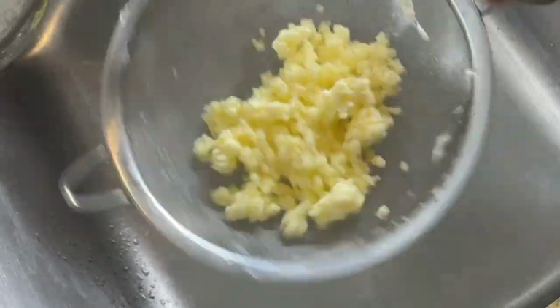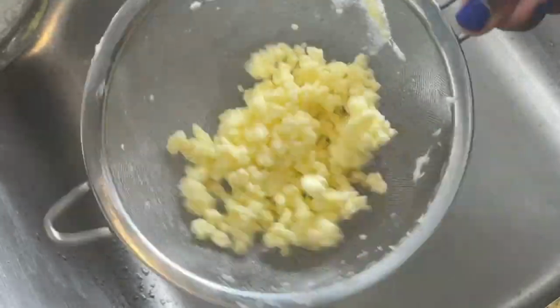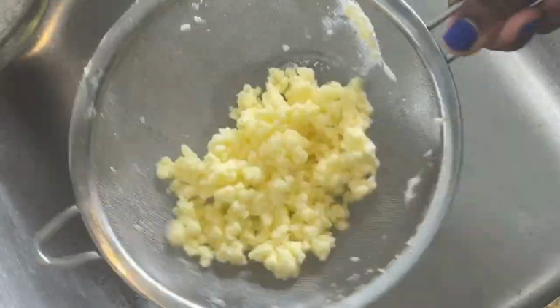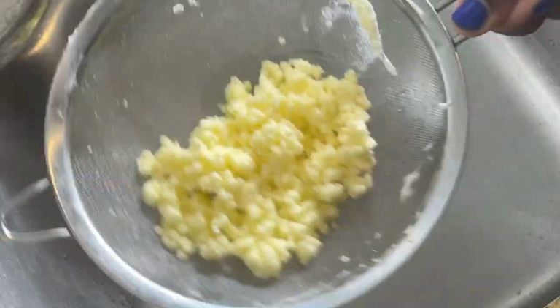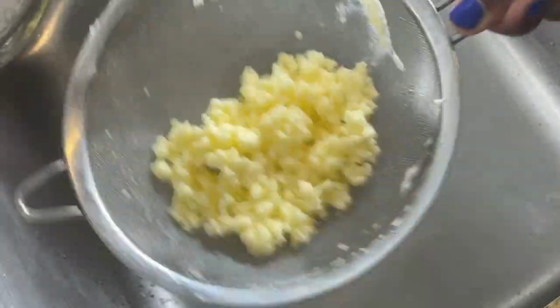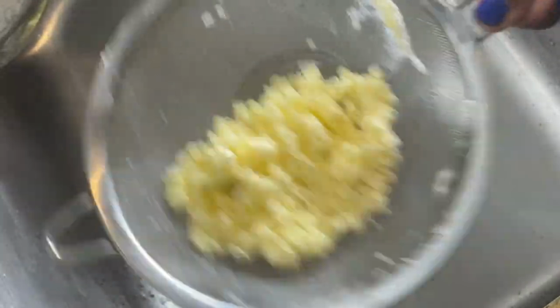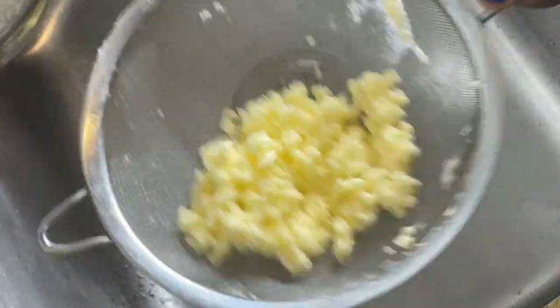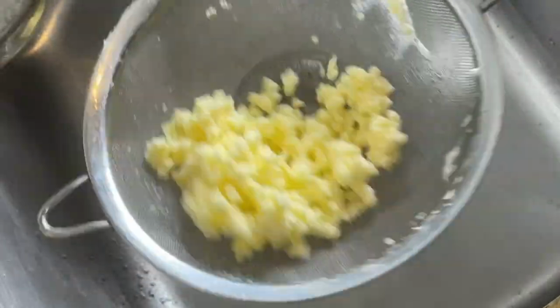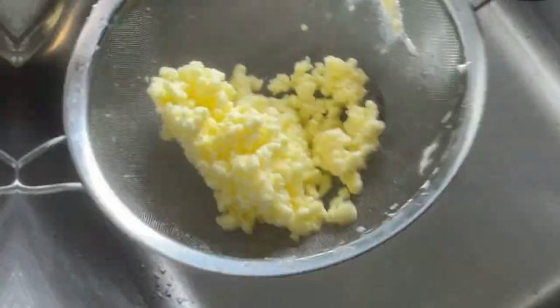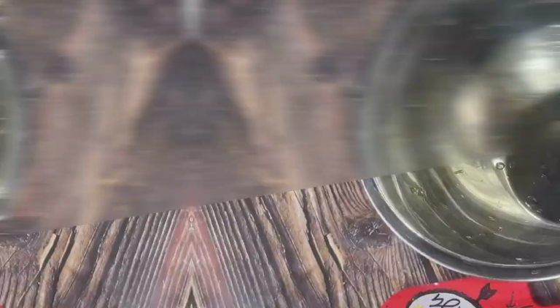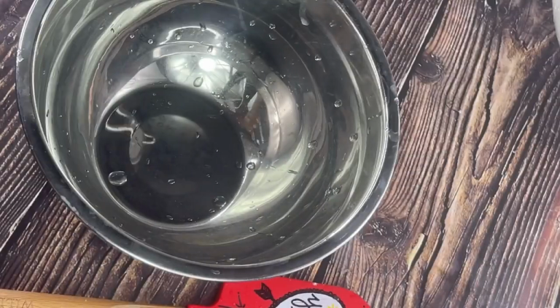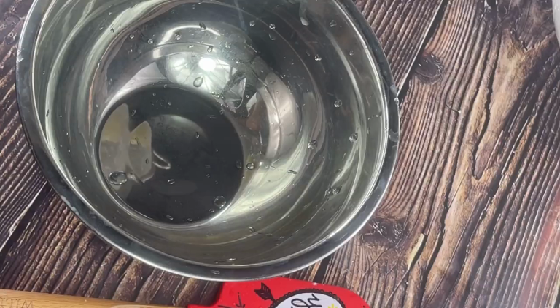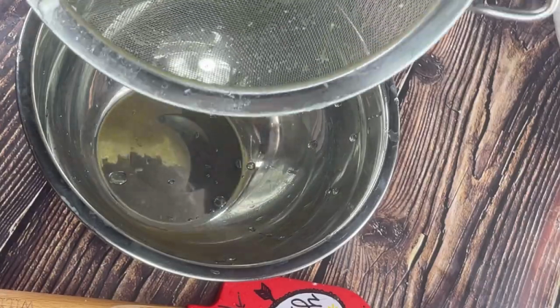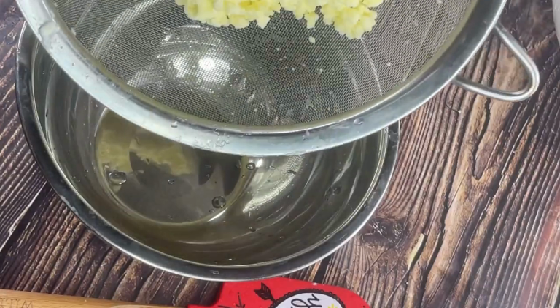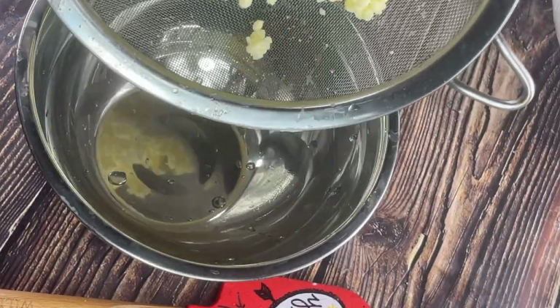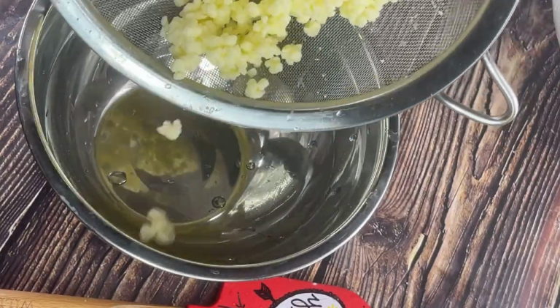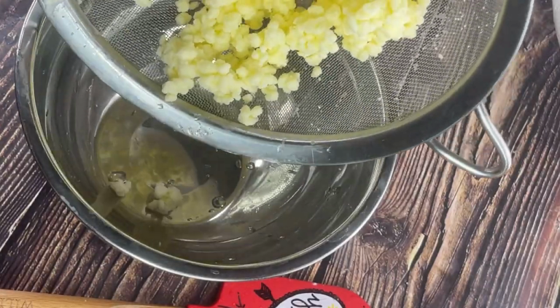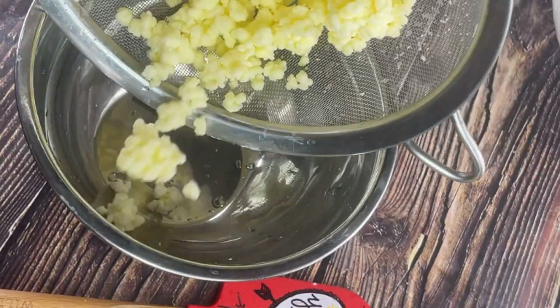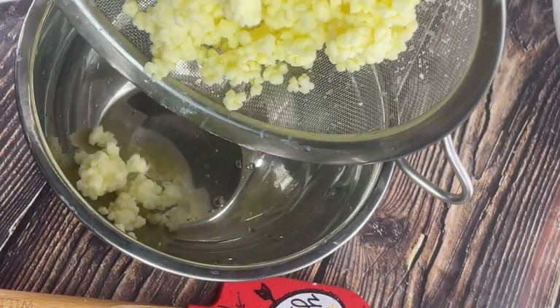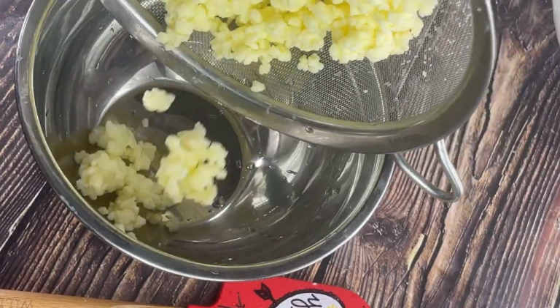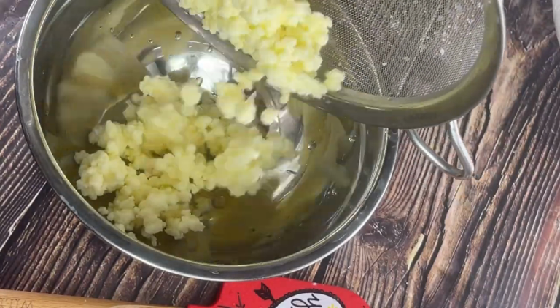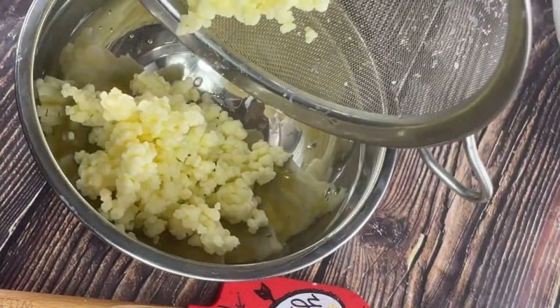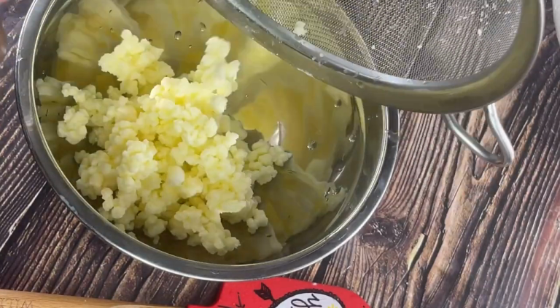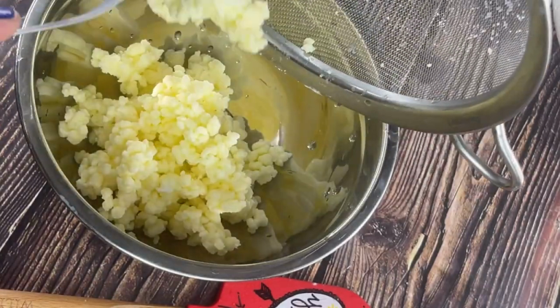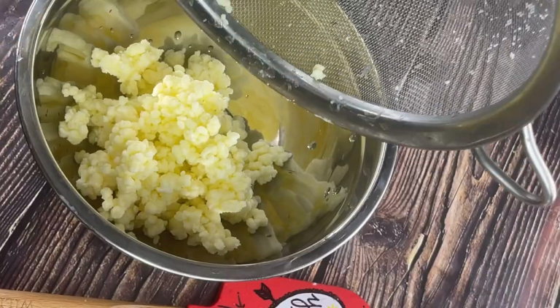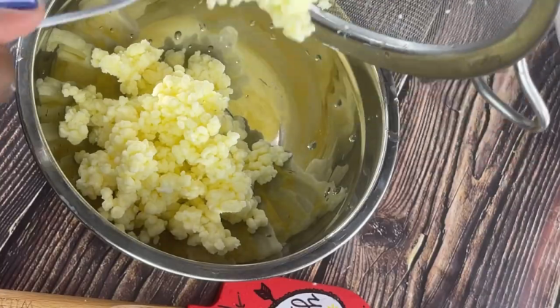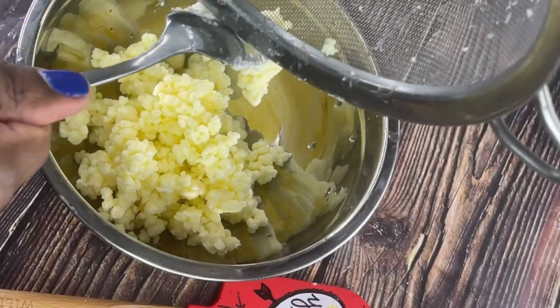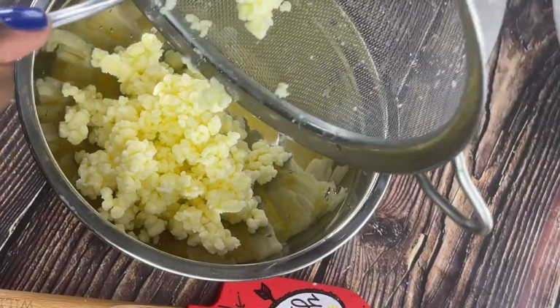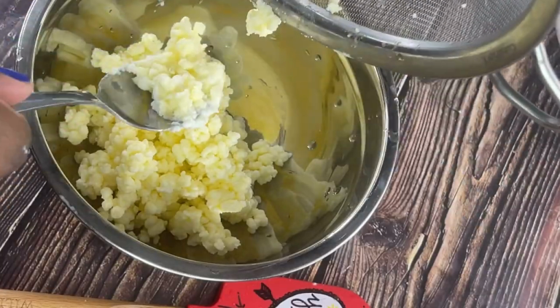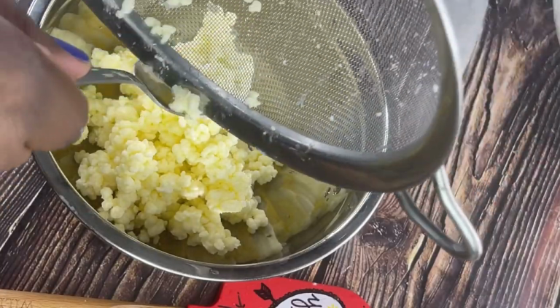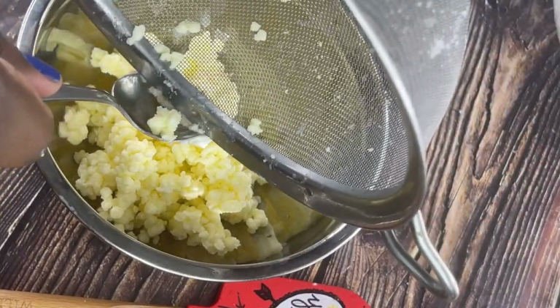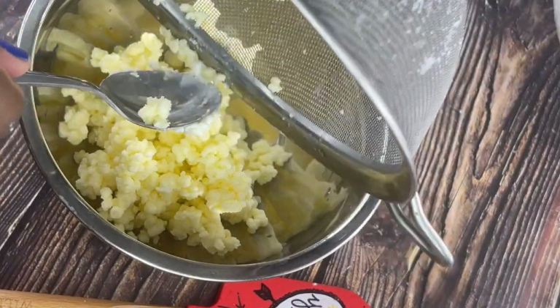Continue rinsing, keep rinsing. Now what you want to do is shake it off — go ahead and vibrate it from side to side. Take it back over to your mixing bowl. Now your butter is here — you can stop right here if this is what you want and you don't need flavored butter.